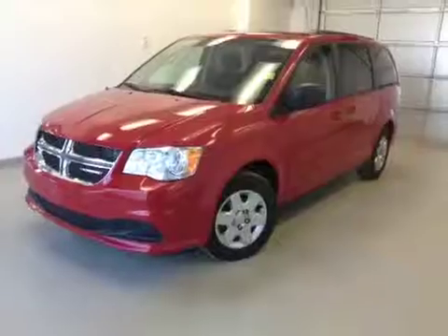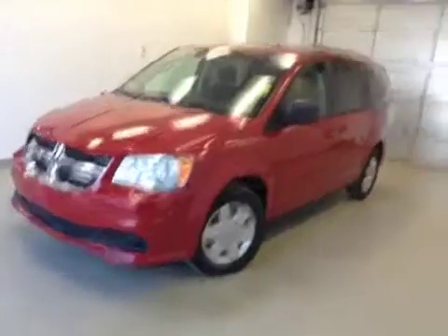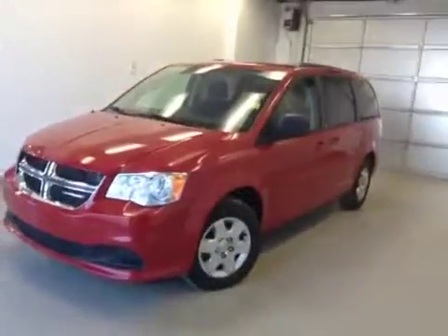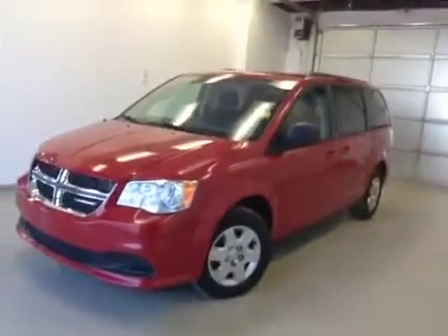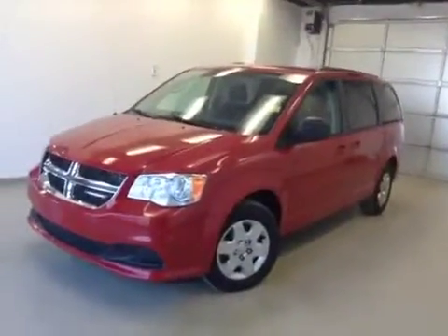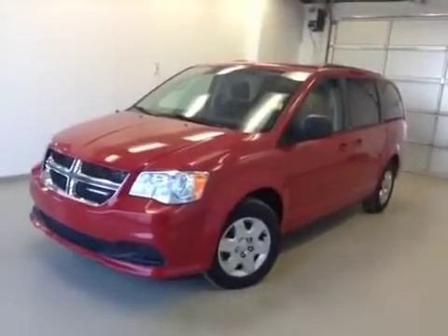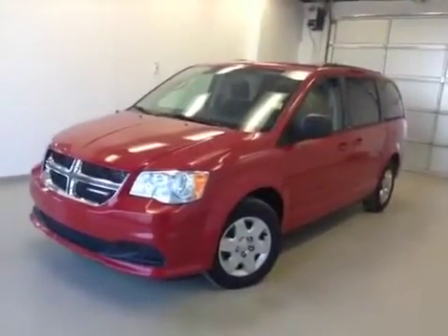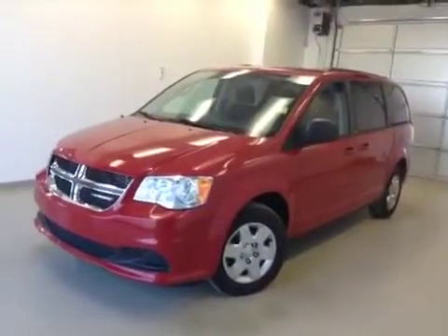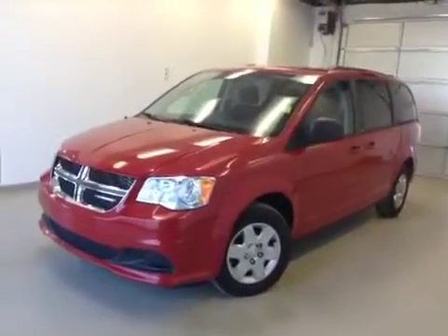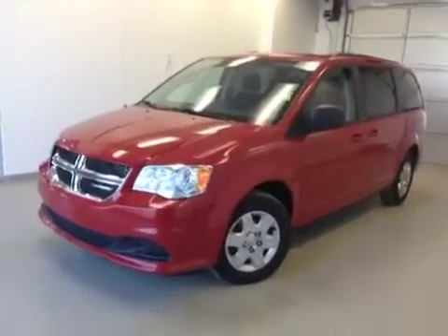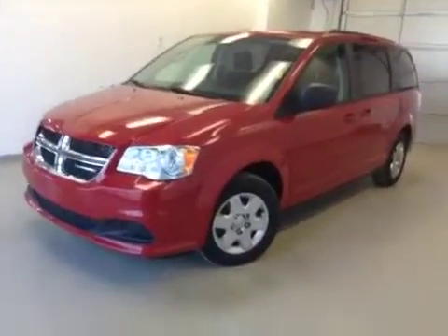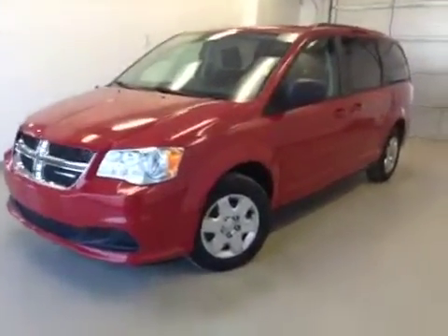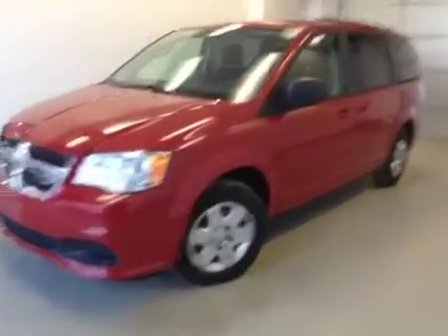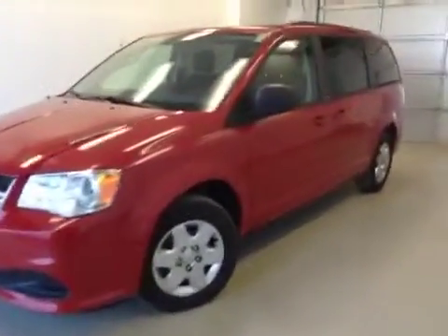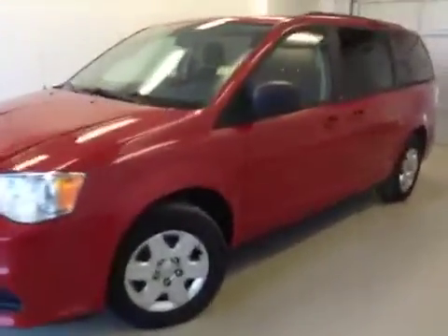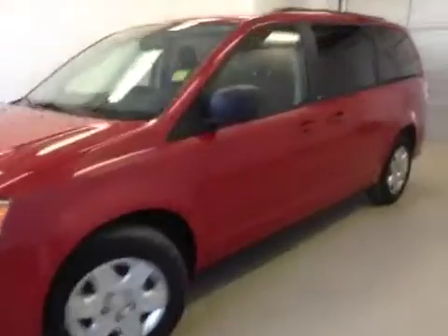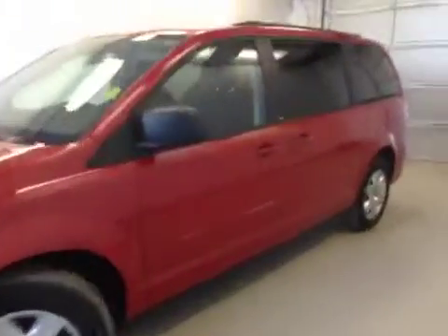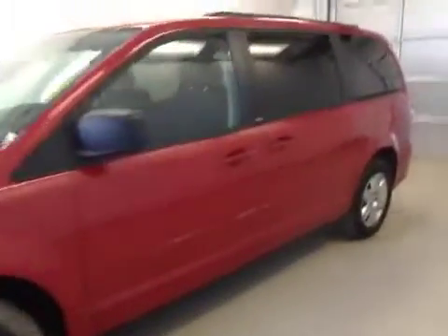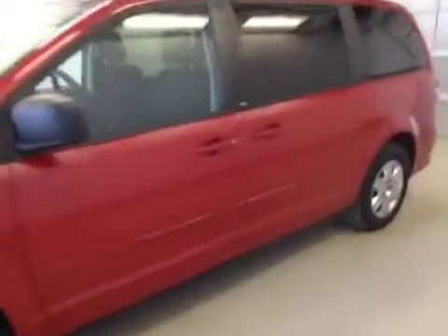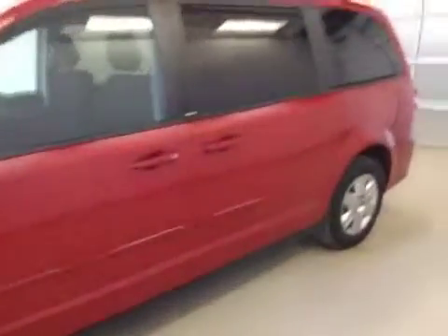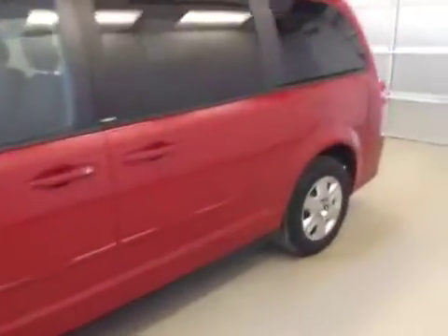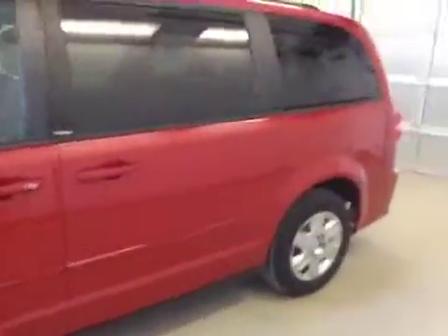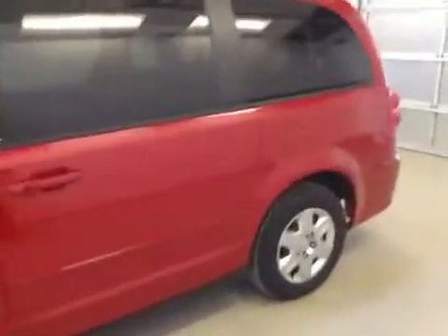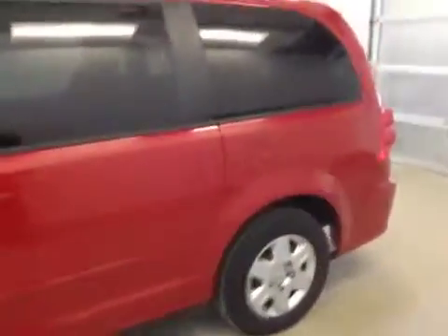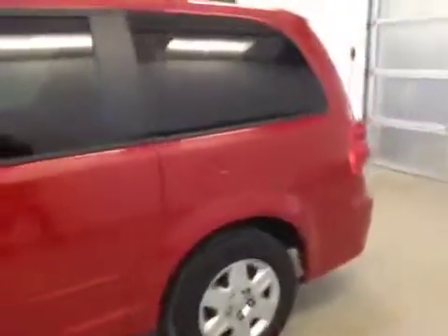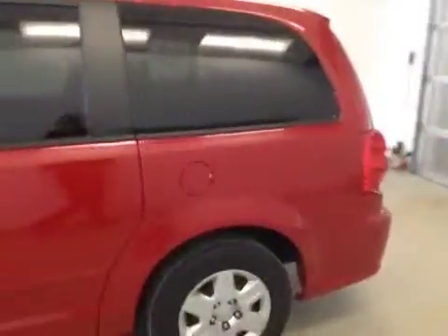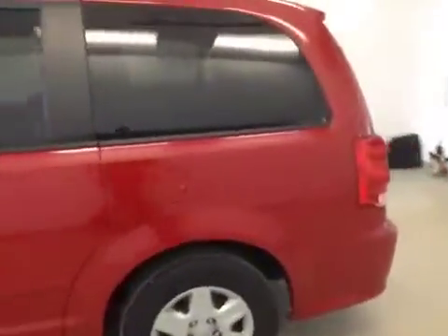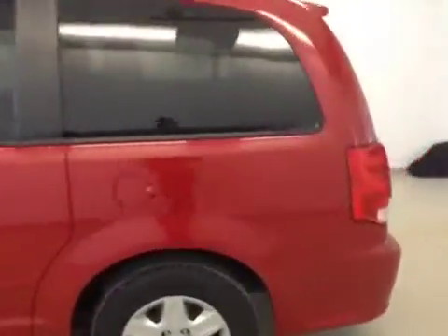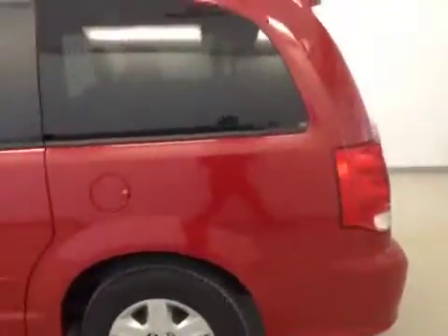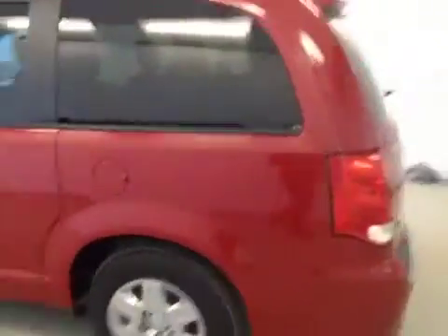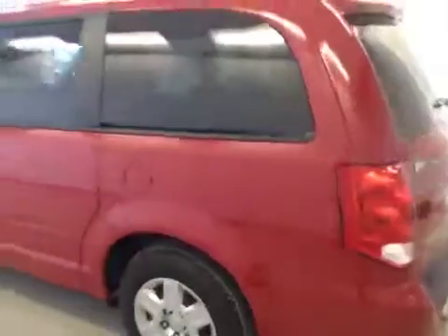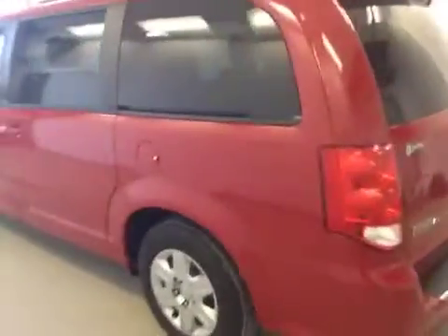This is stock number 132309, a 2012 Dodge Grand Caravan. Exterior color is red.